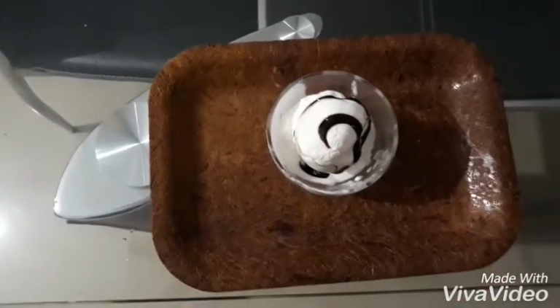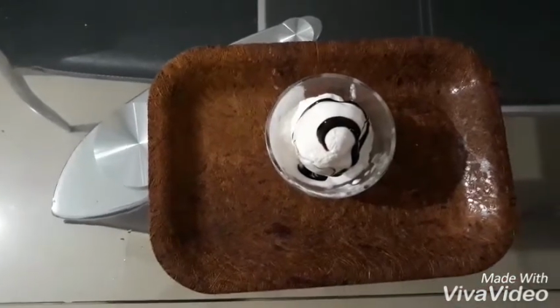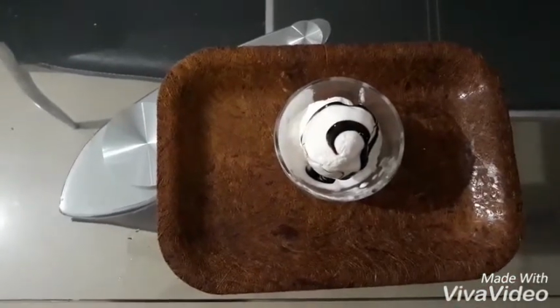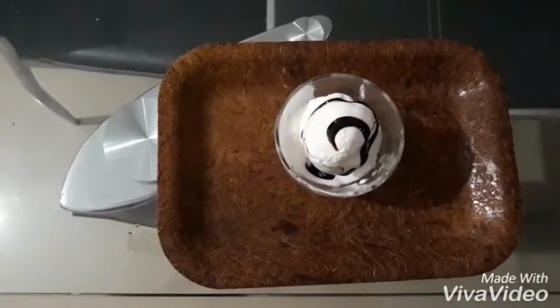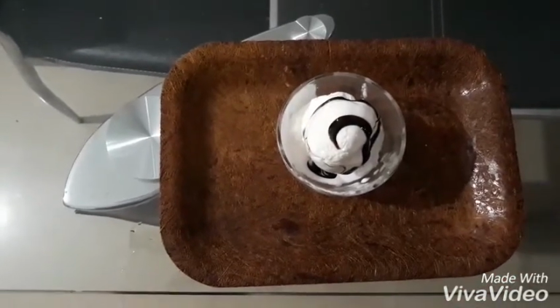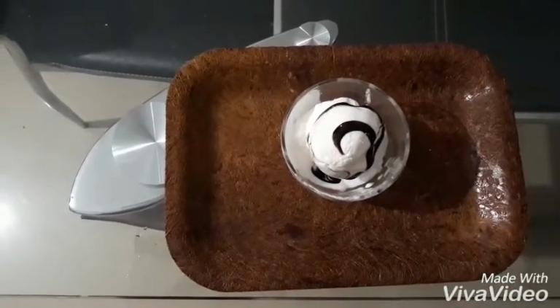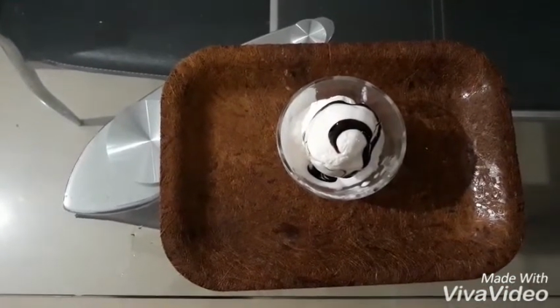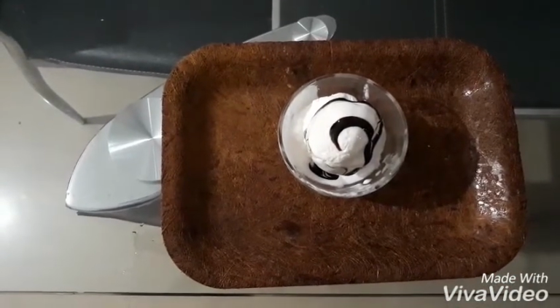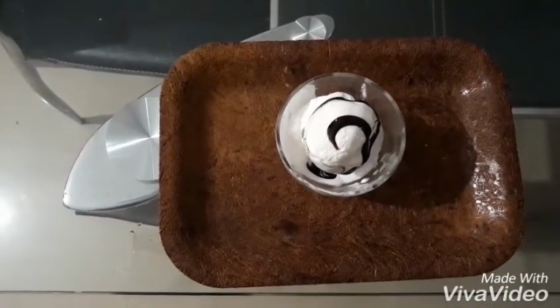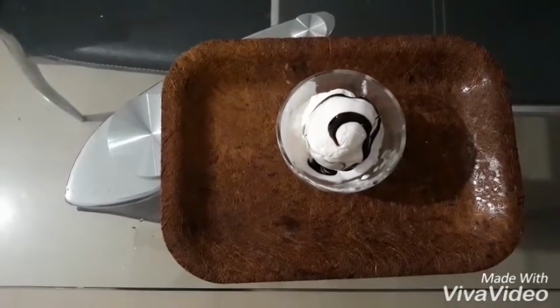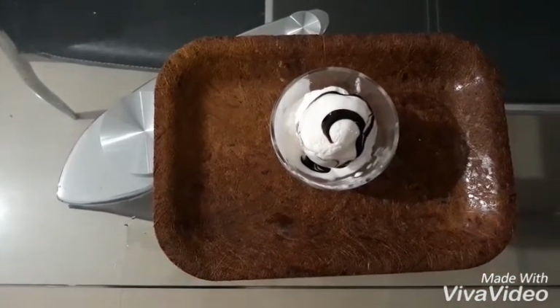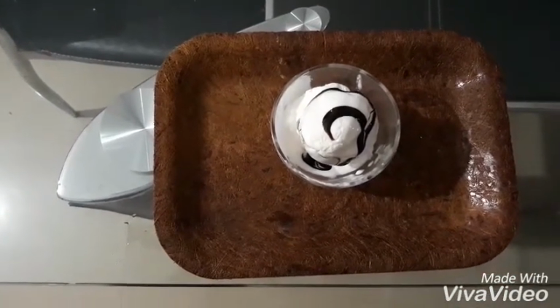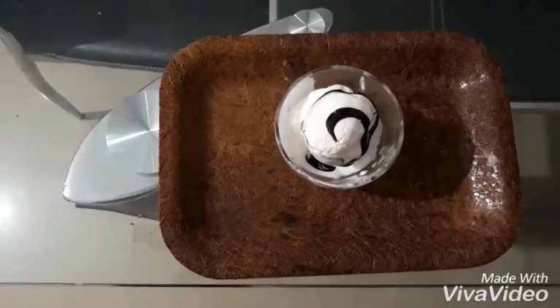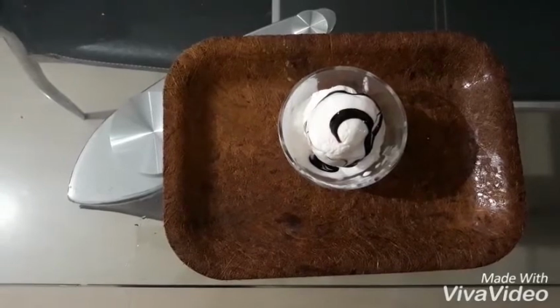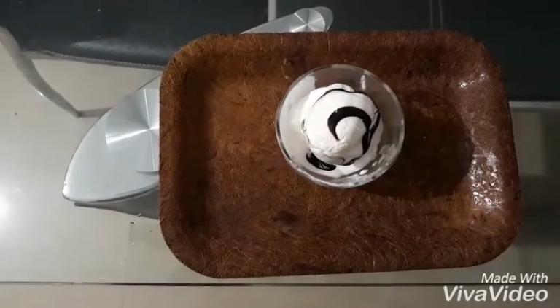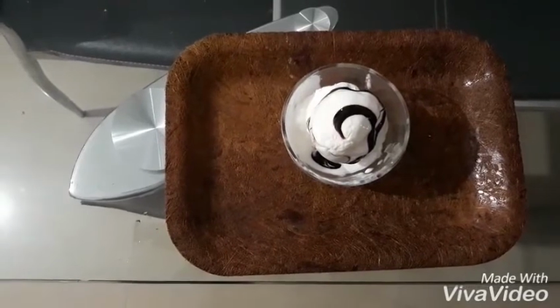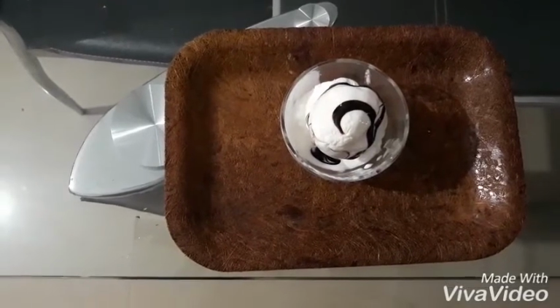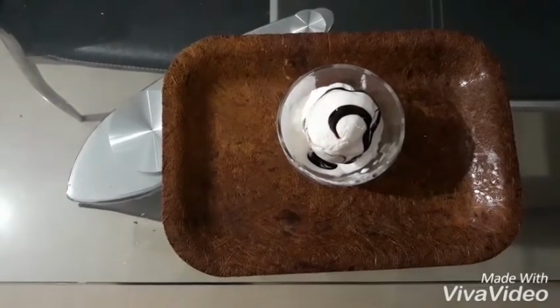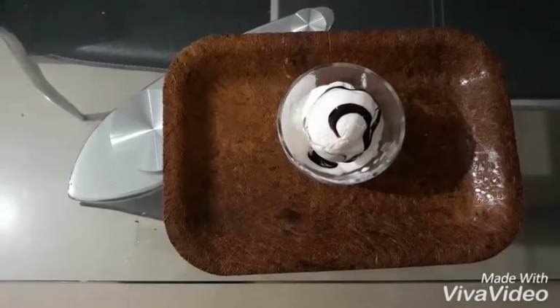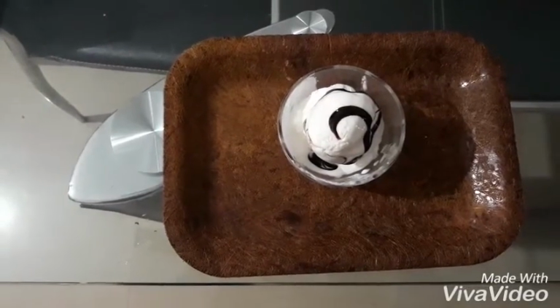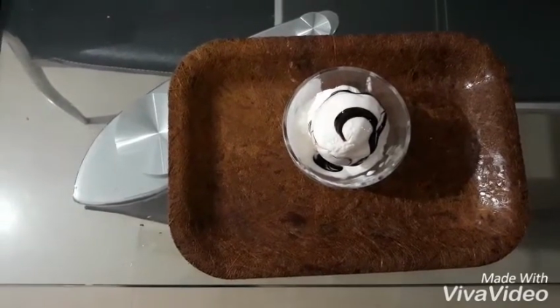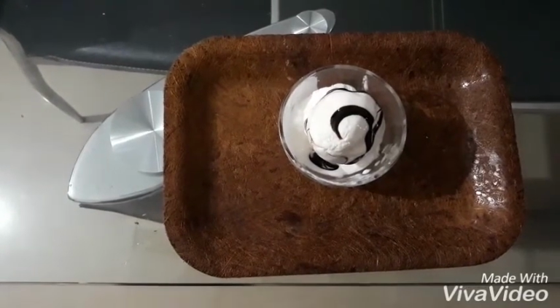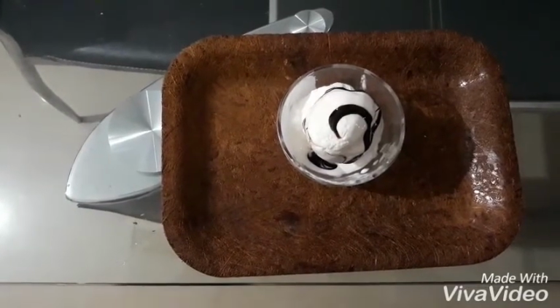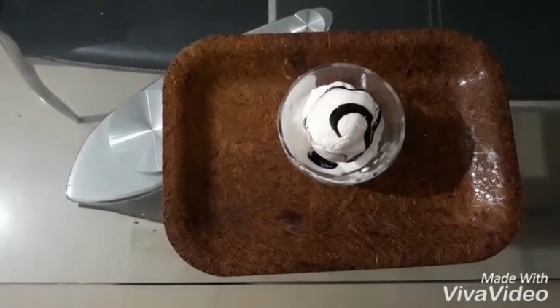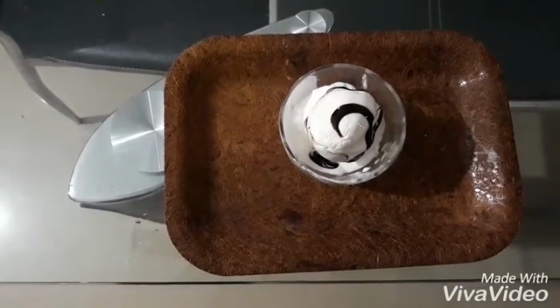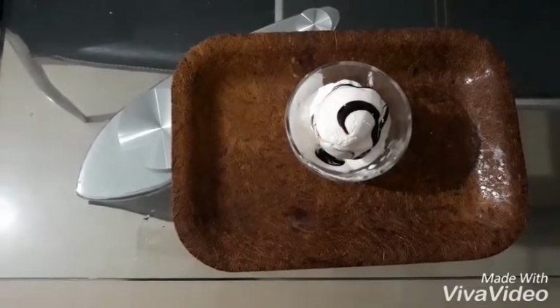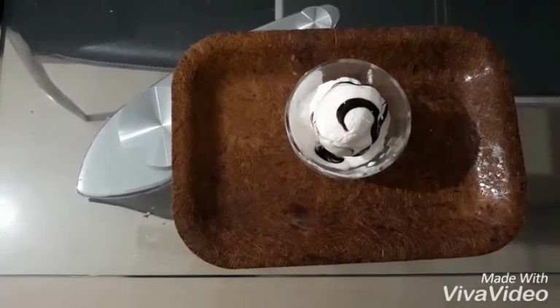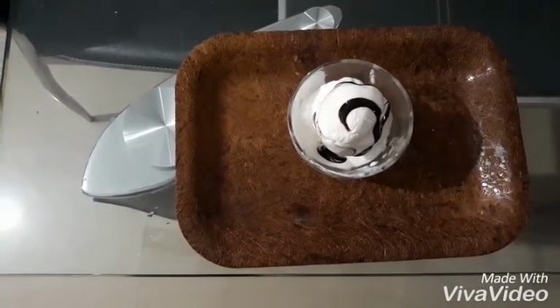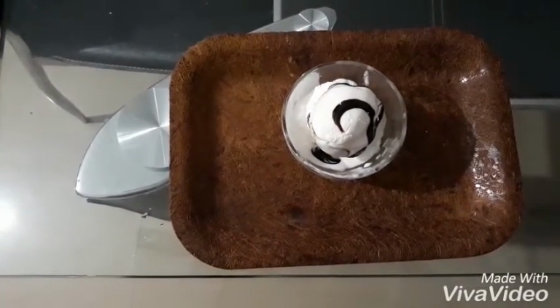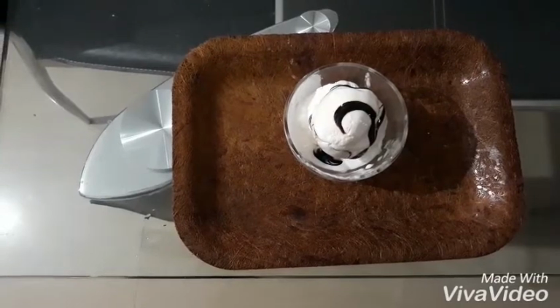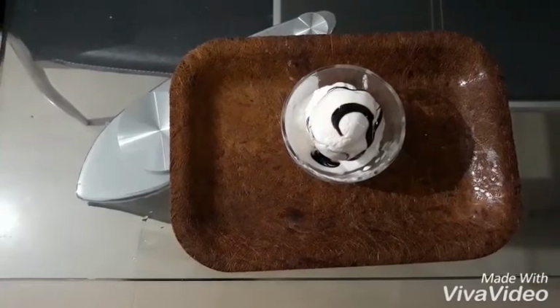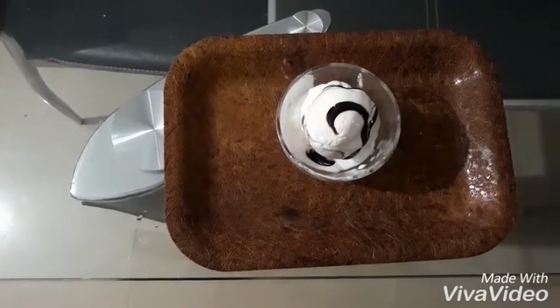Ice cream is ready to taste. Thank you for watching. Do subscribe to my channel and comment below. Thank you.